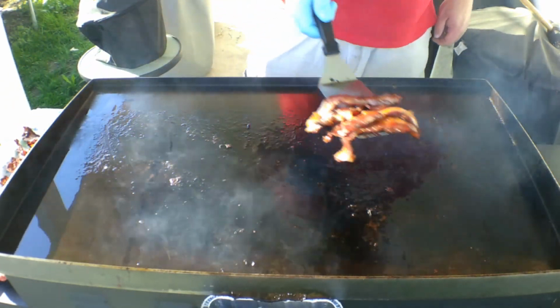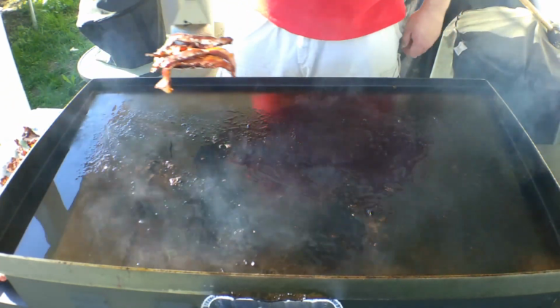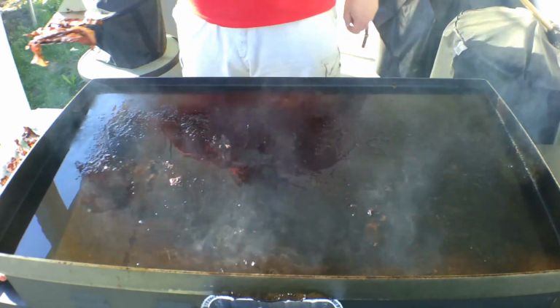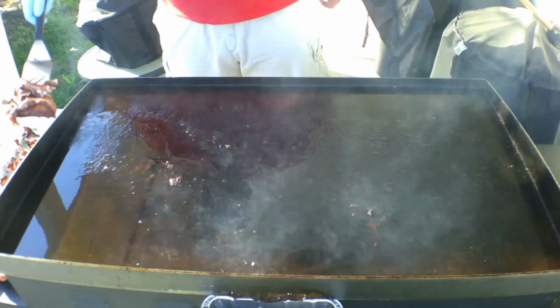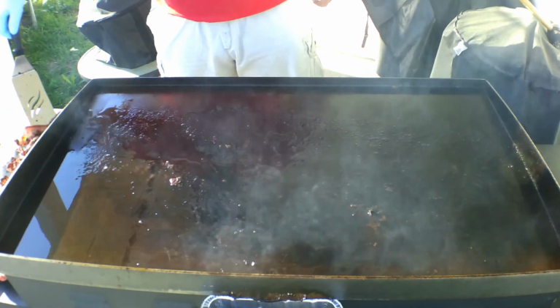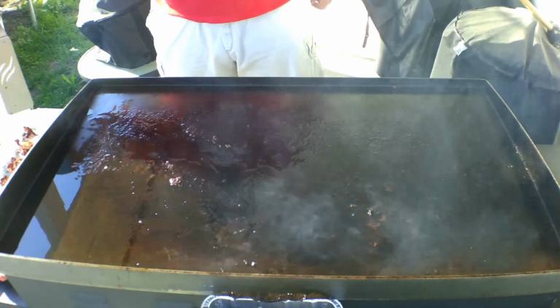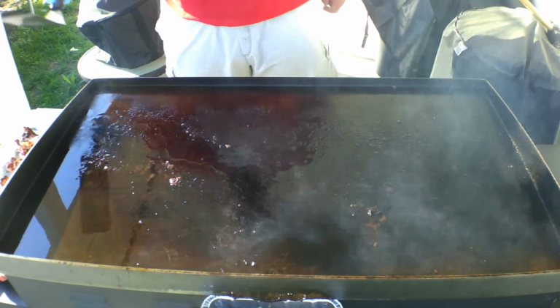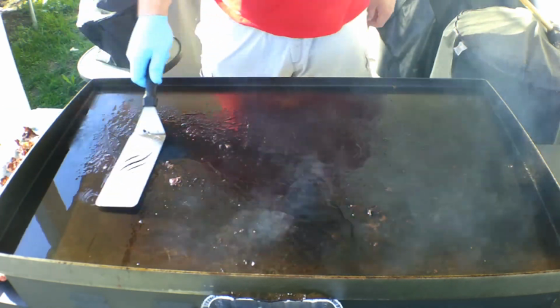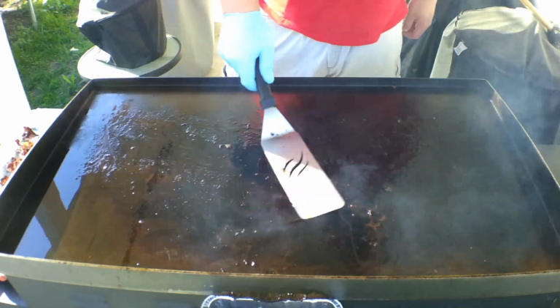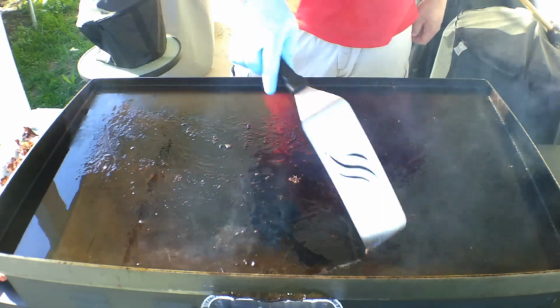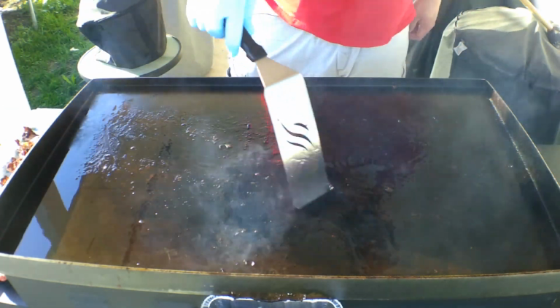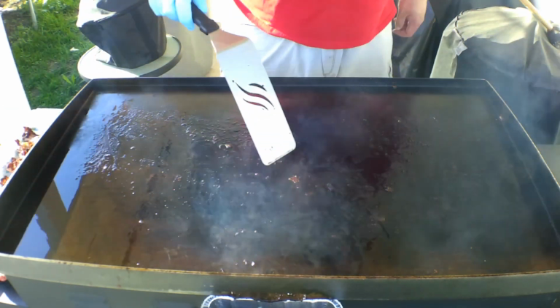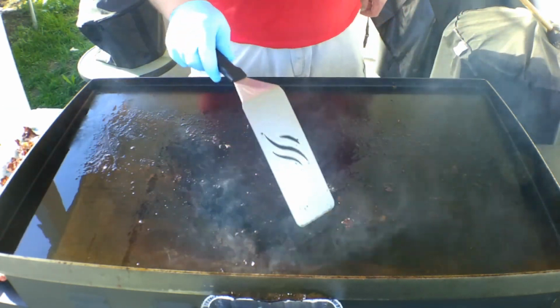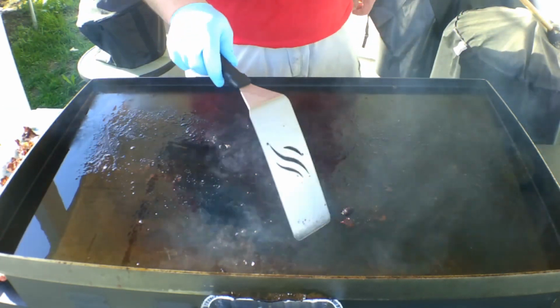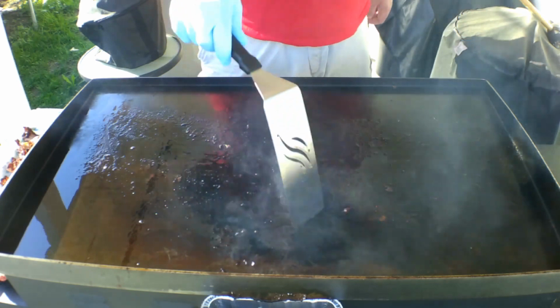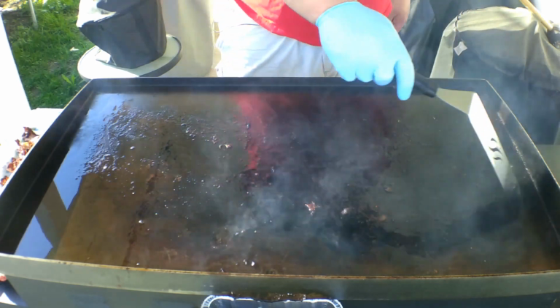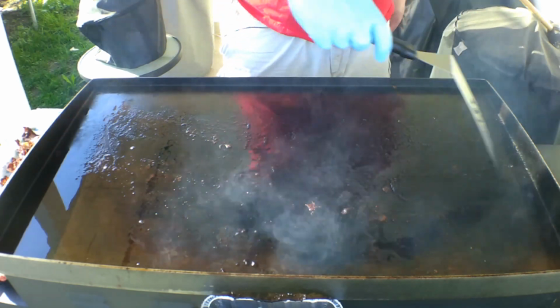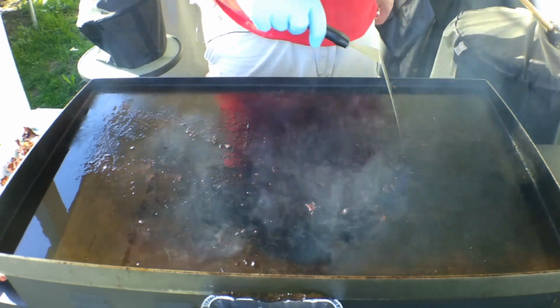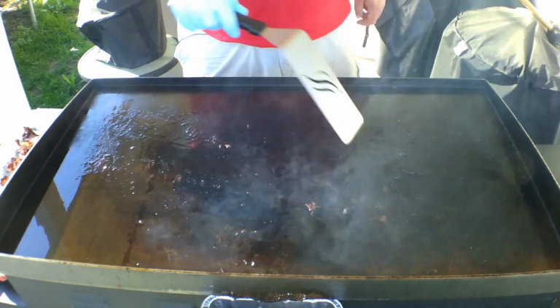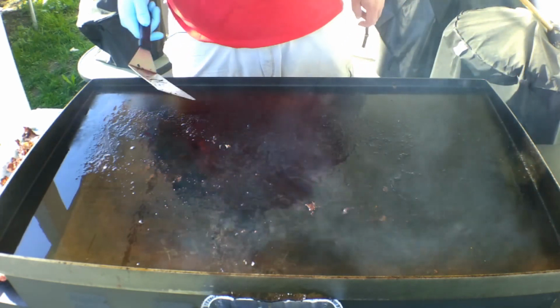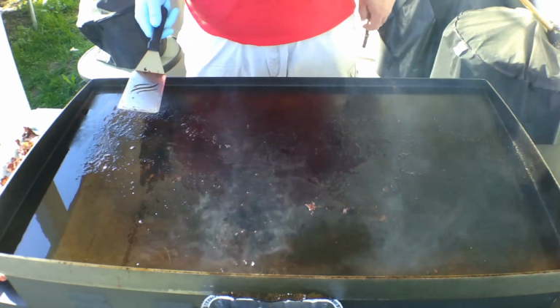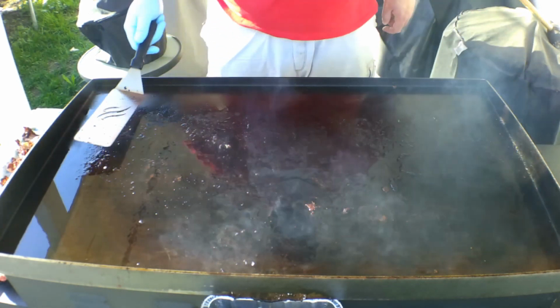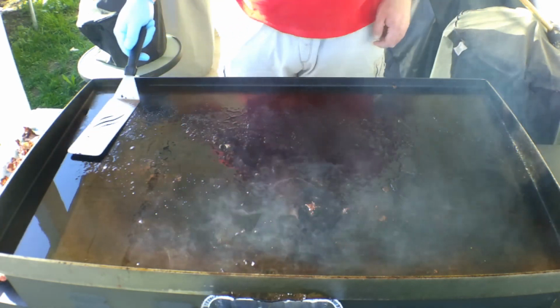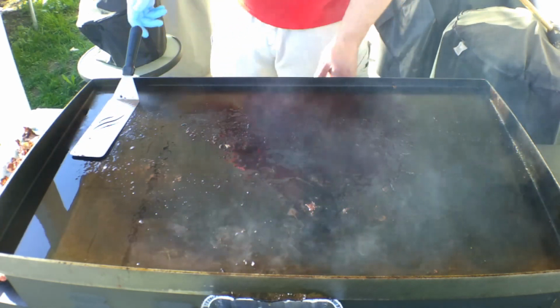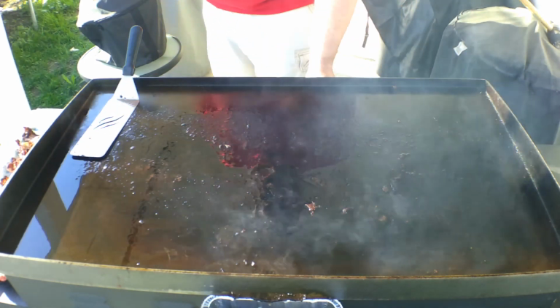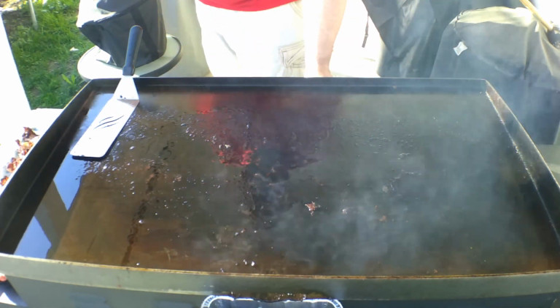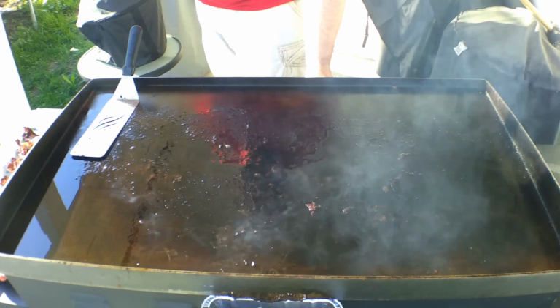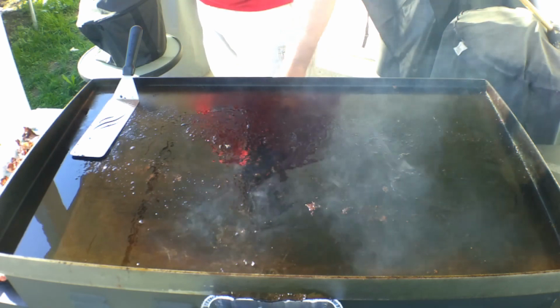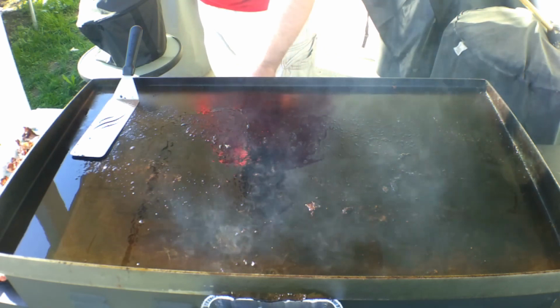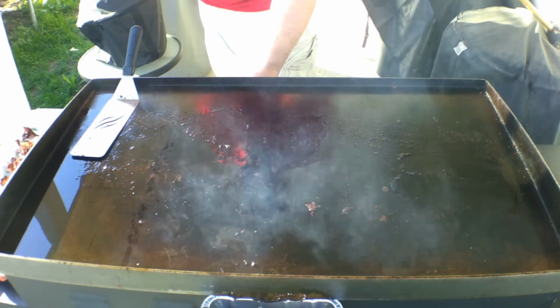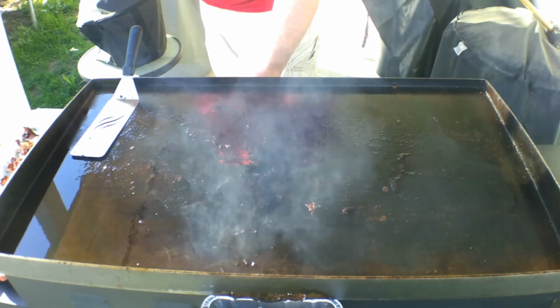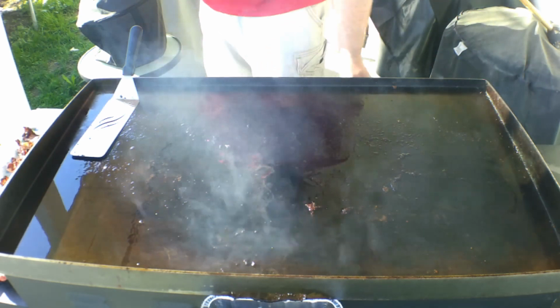Now you can see all this succulent little chiblets of bacon grease. Now what I am going to do is turn this down just a tad, because this is running a little hot.